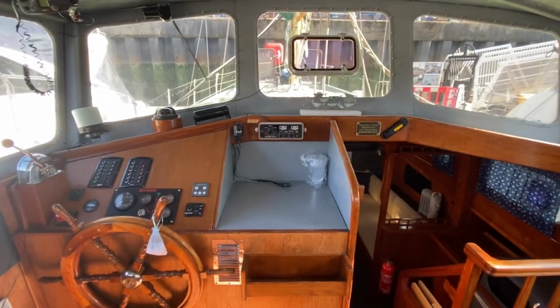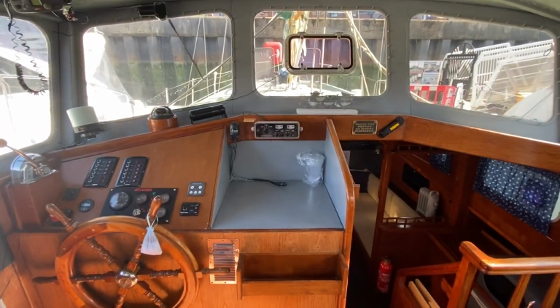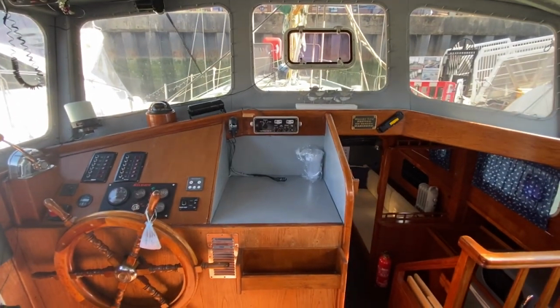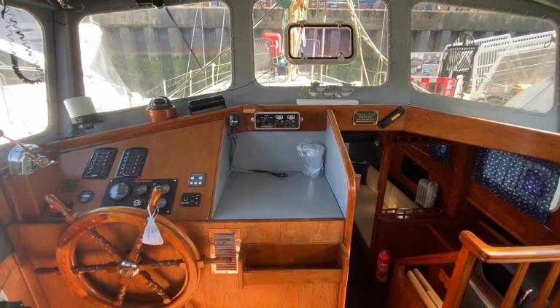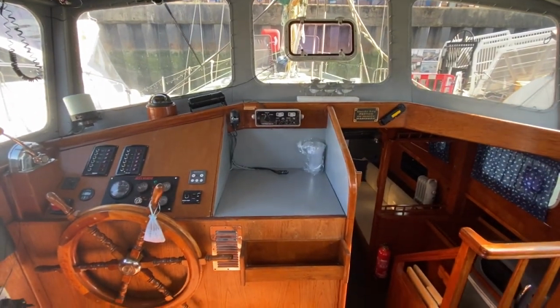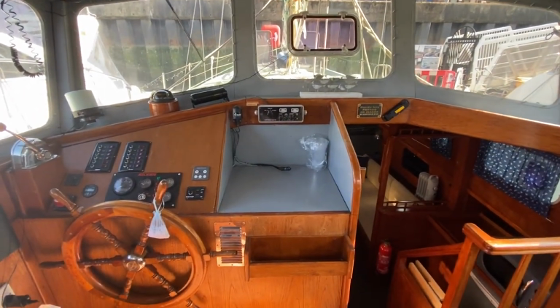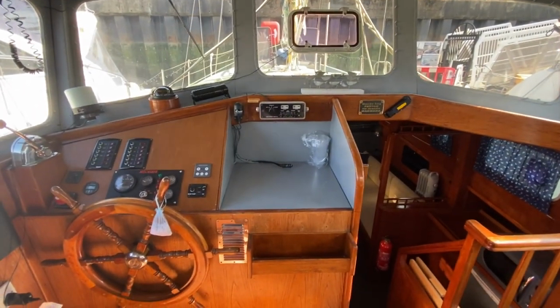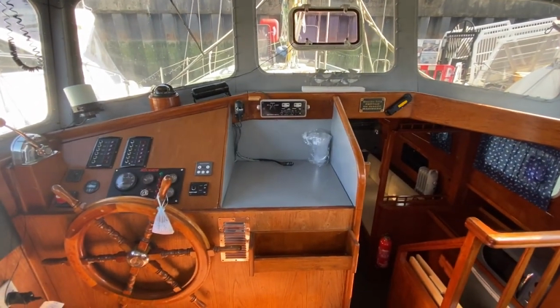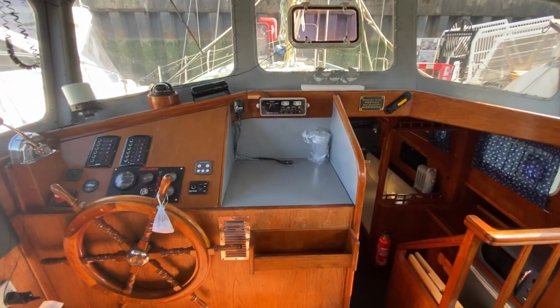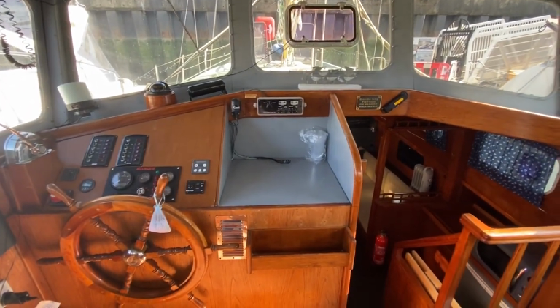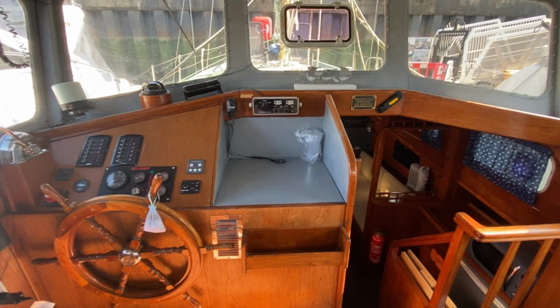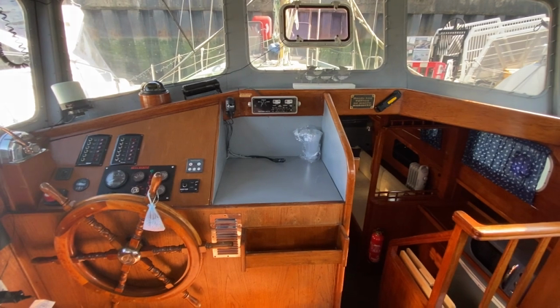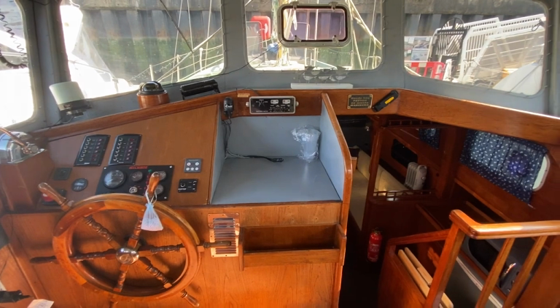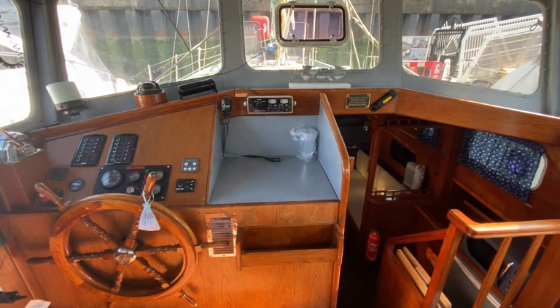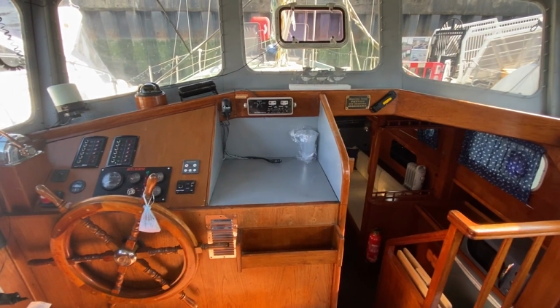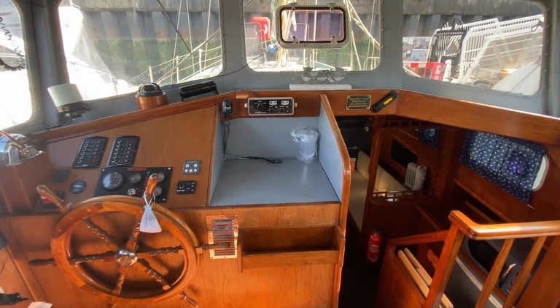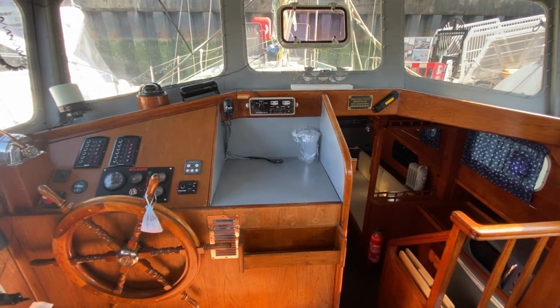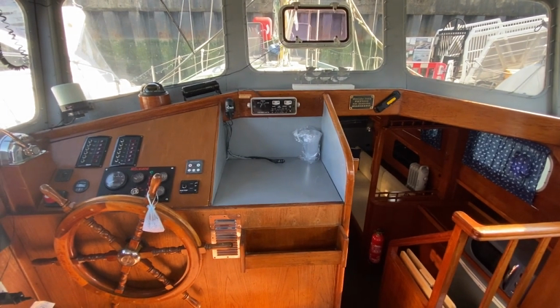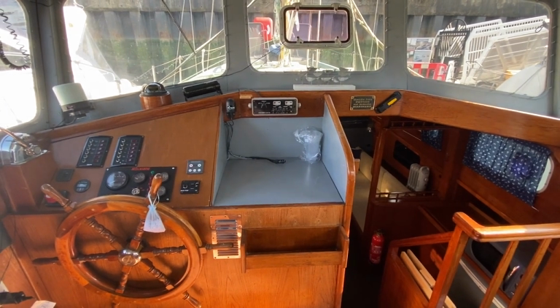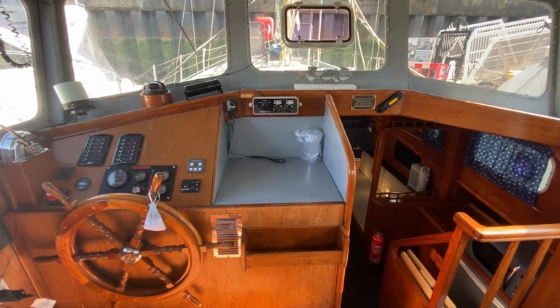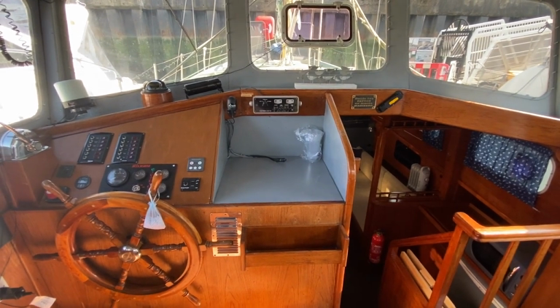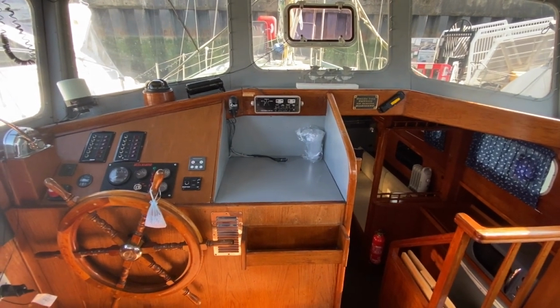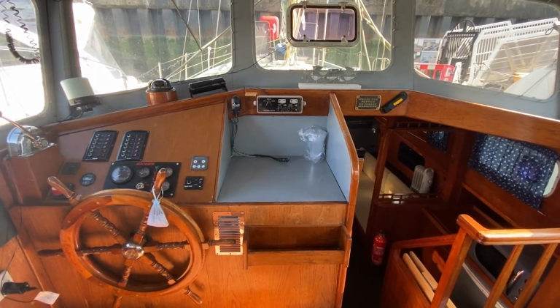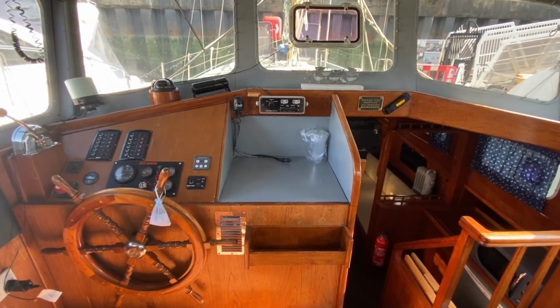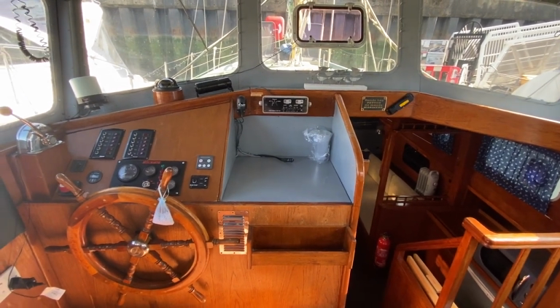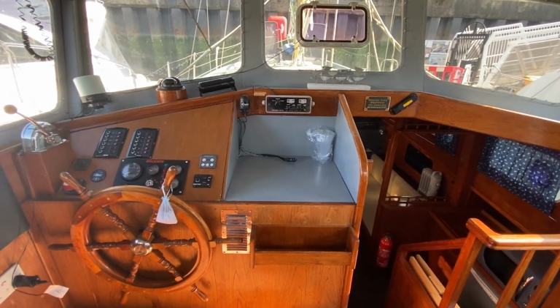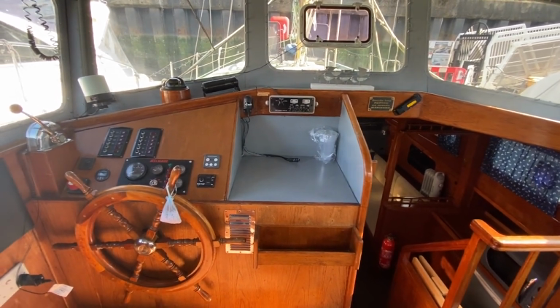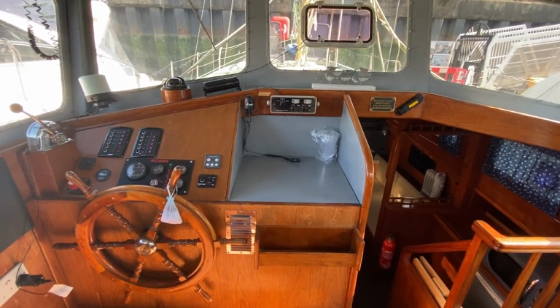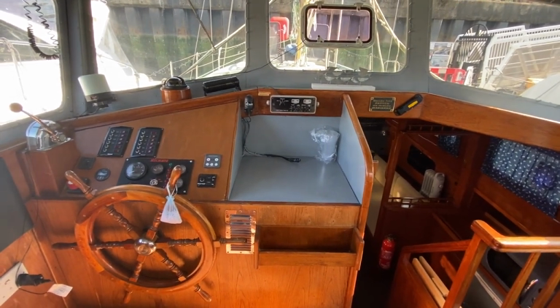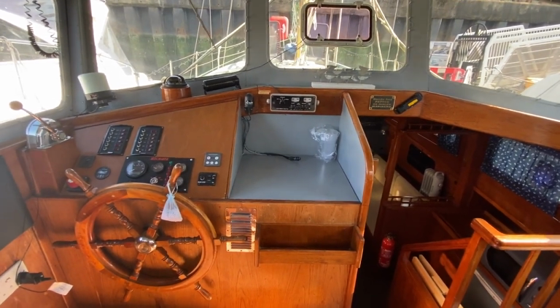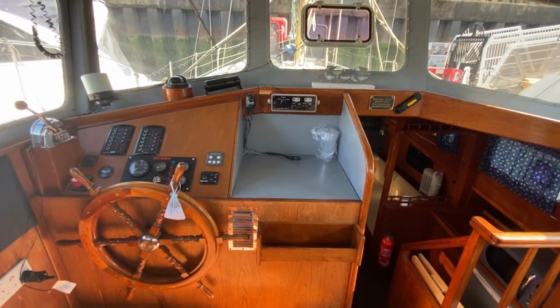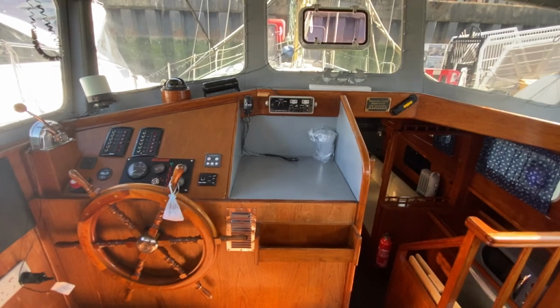That's the Colvick Watson 34 for sale with Boatshed Southampton. There's plenty more photos, videos, and 360 degree images on the website. Thank you for watching.